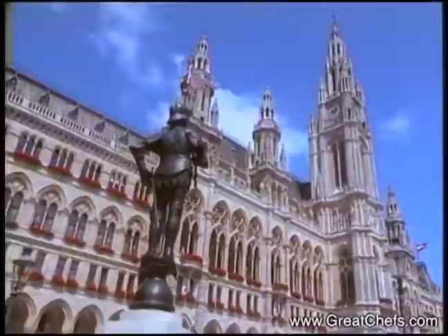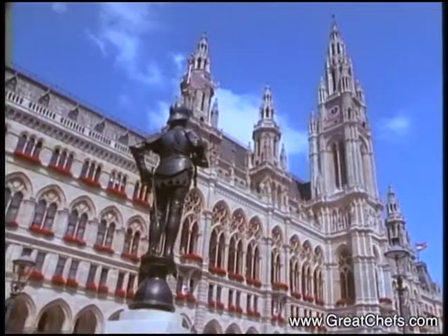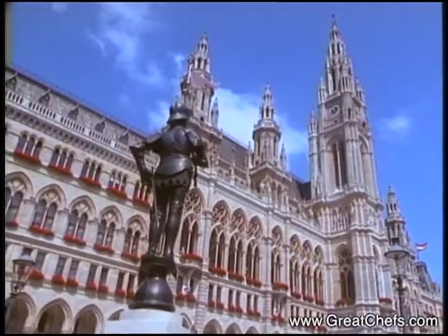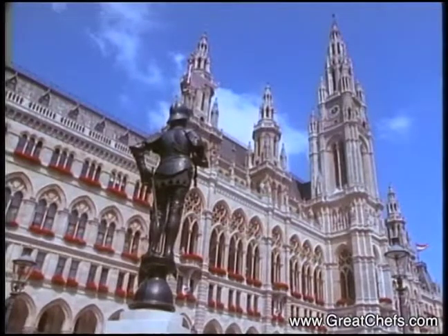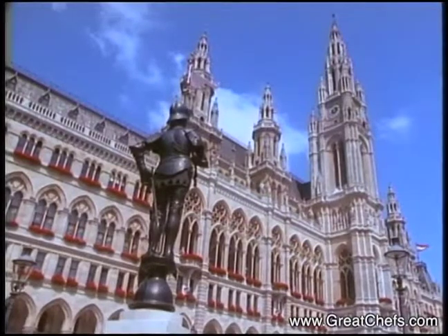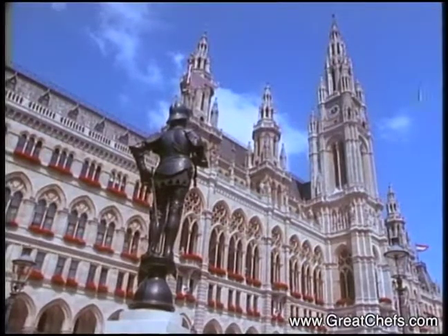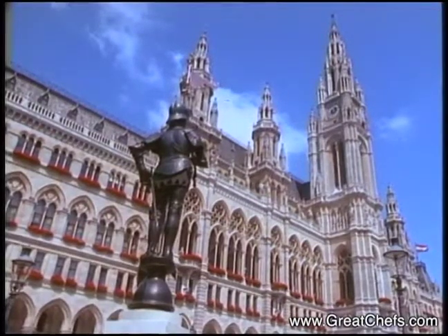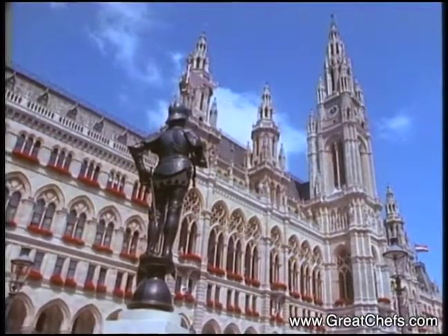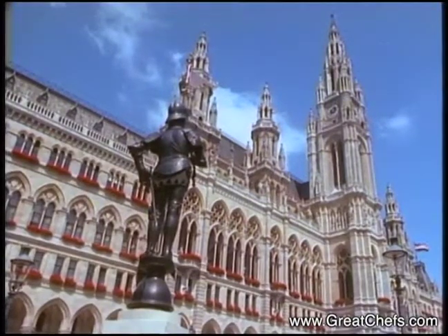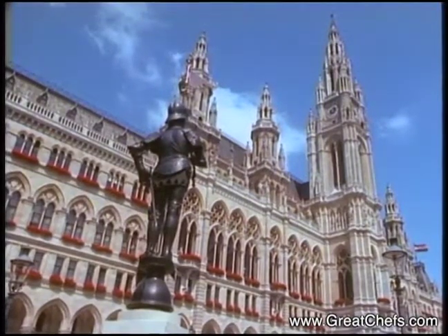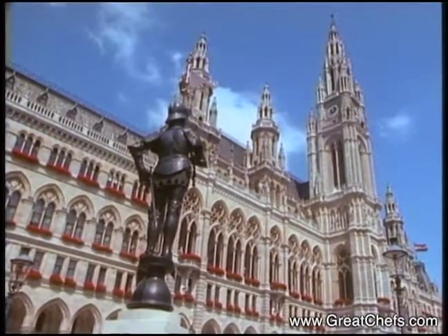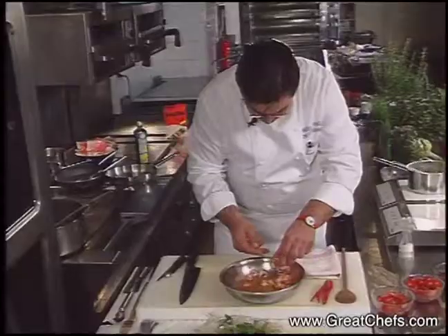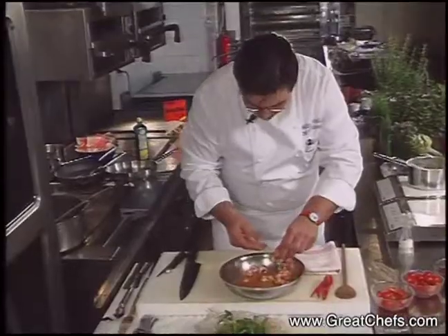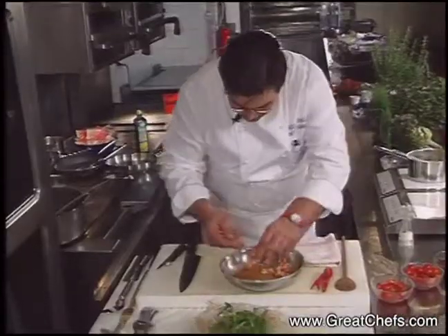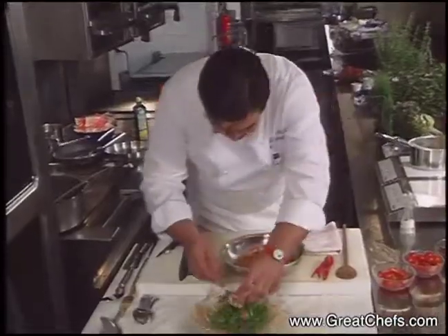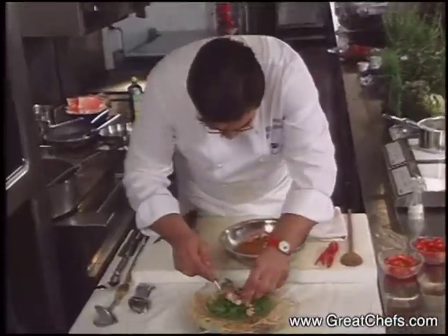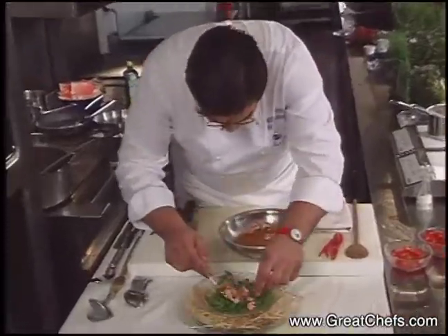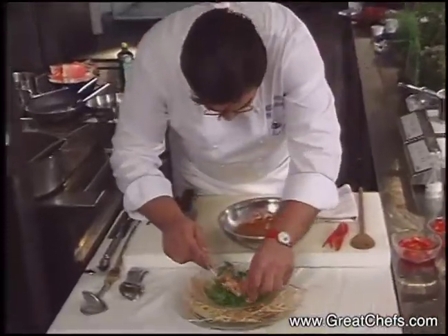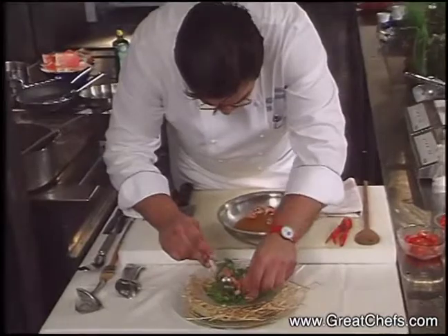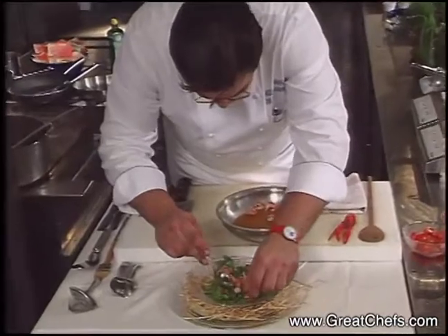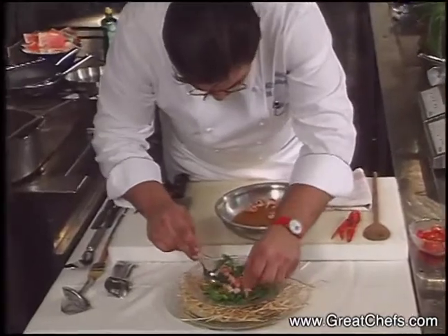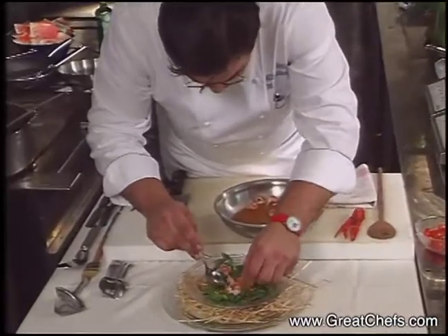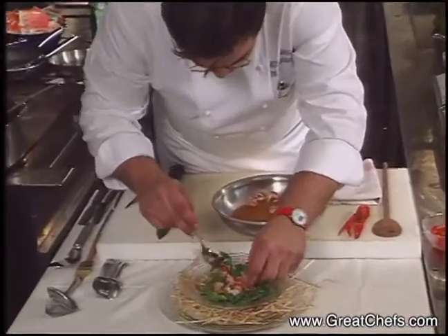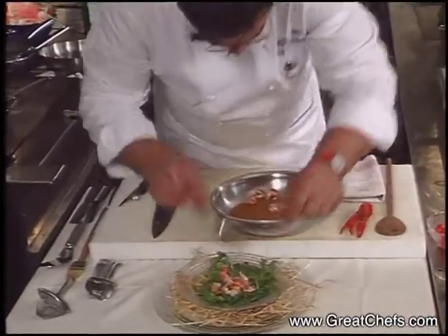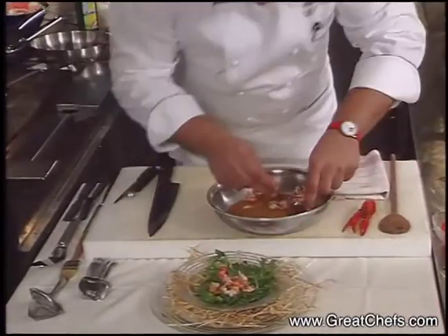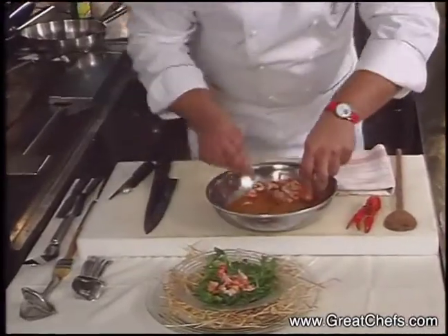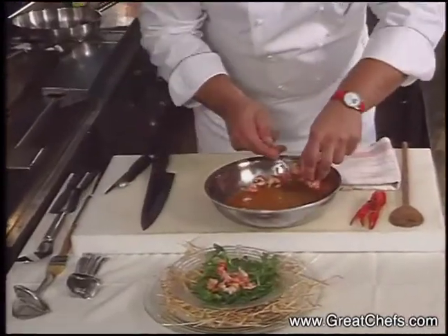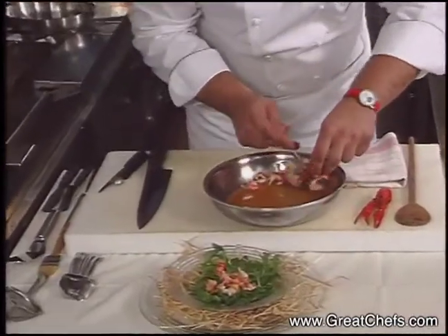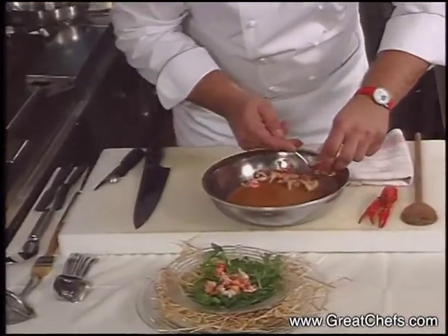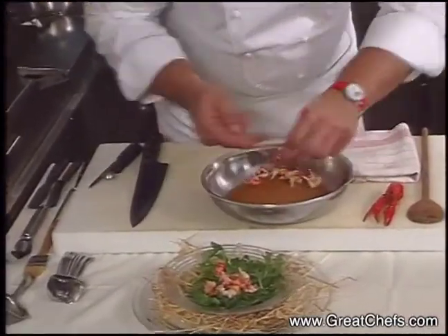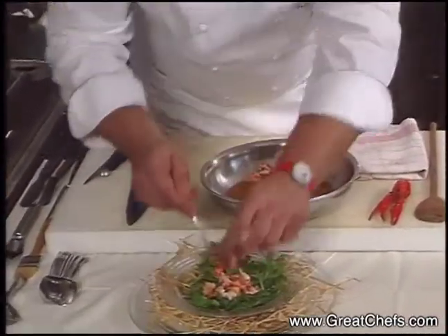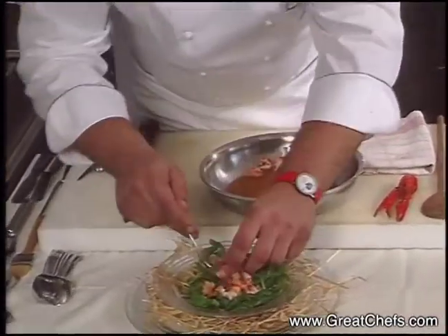The first course this time is from Vienna, Austria. Marcel Vanik offers warmed river crawfish served on arugula with dried tomato, lime, and olive oil dressing.